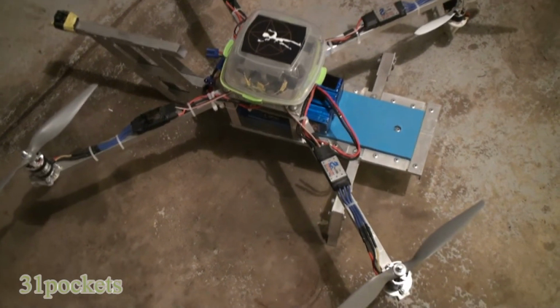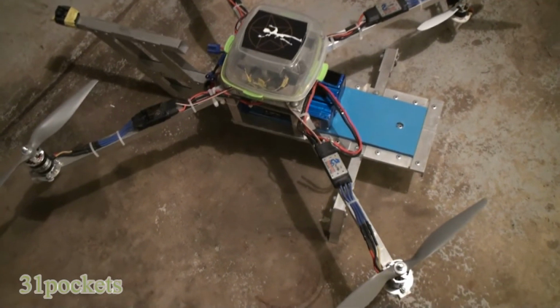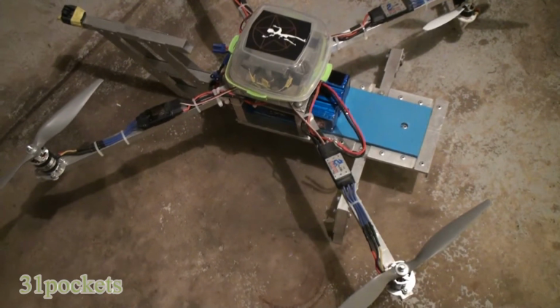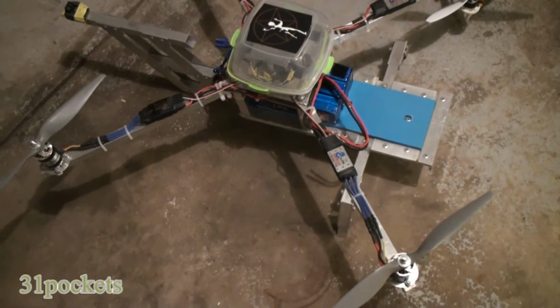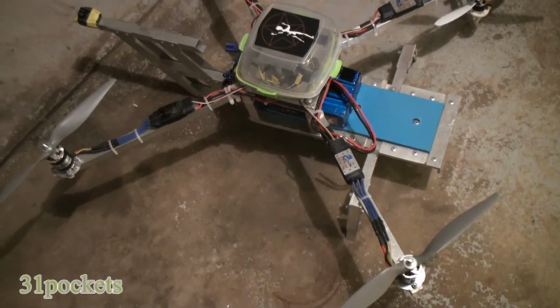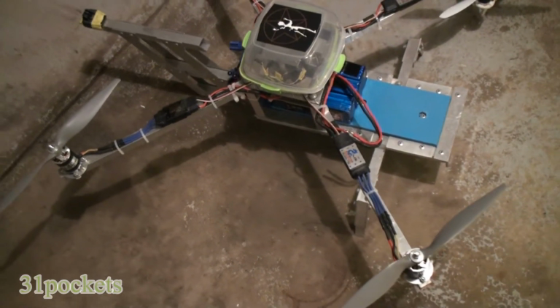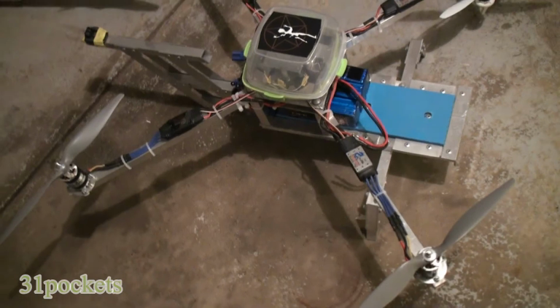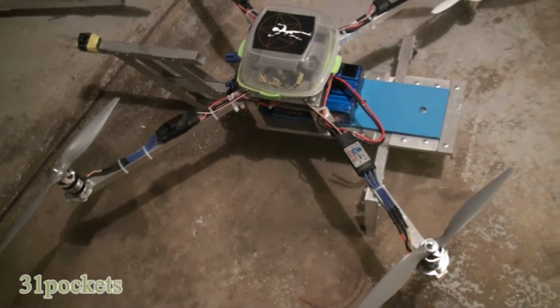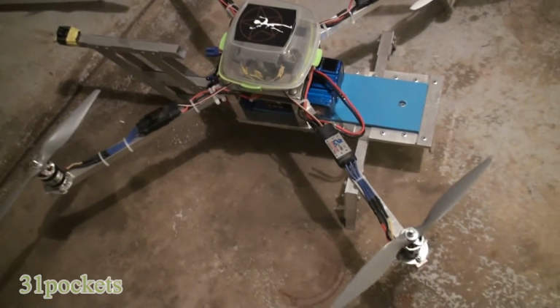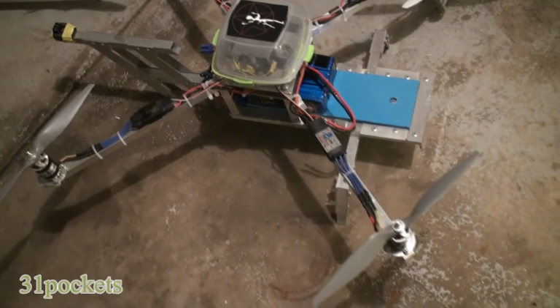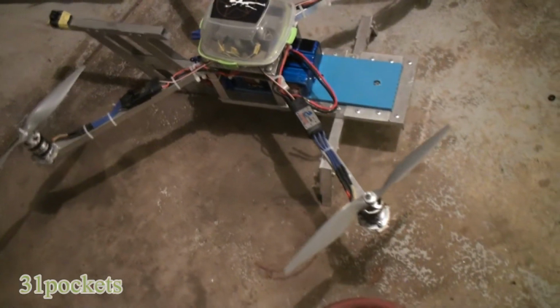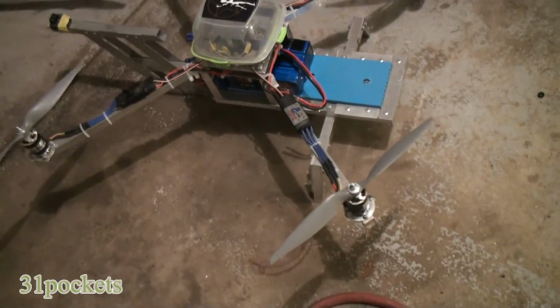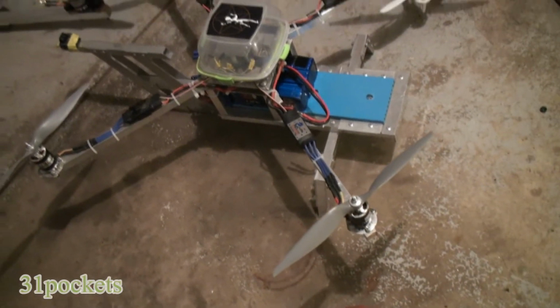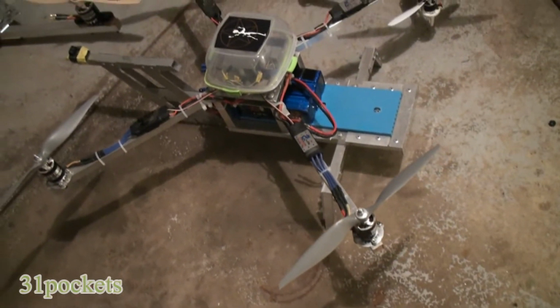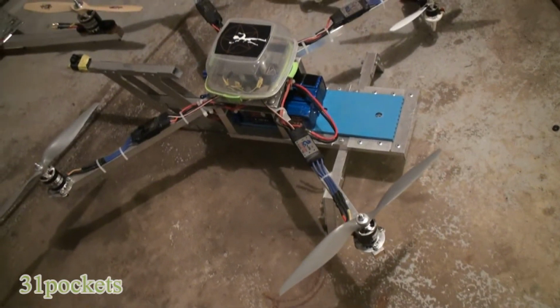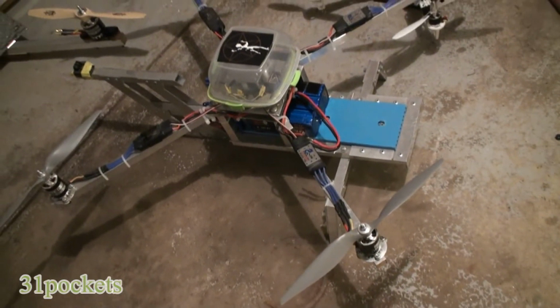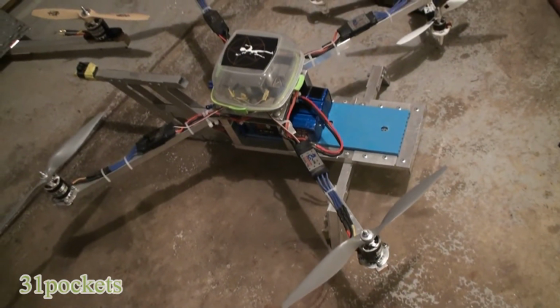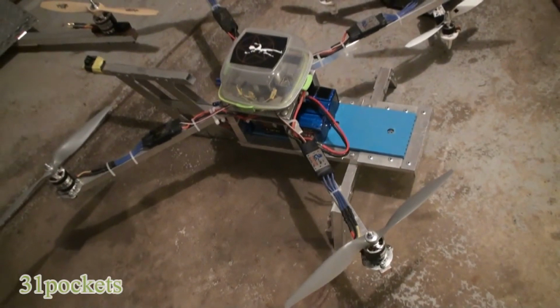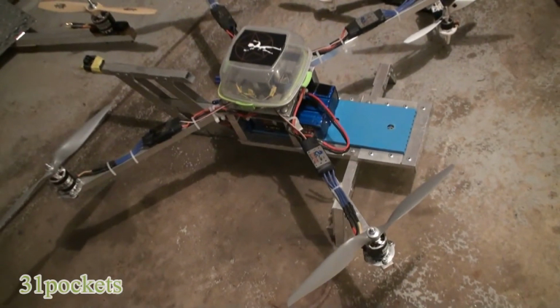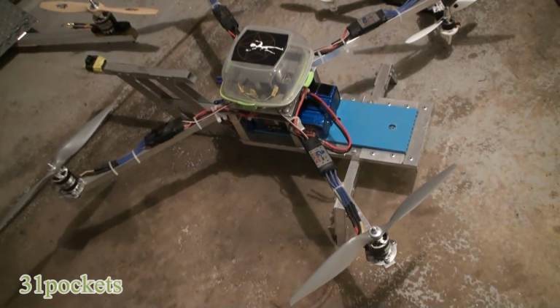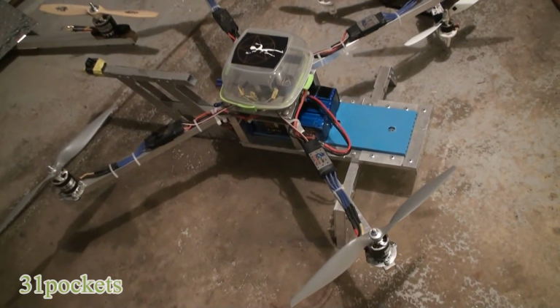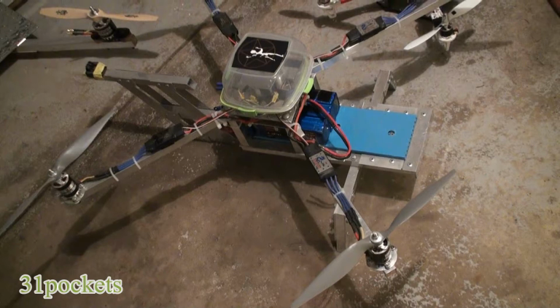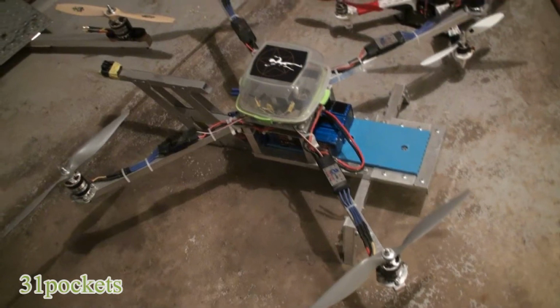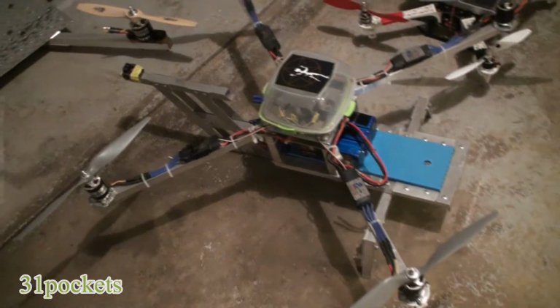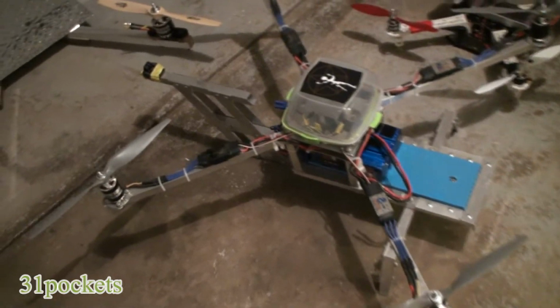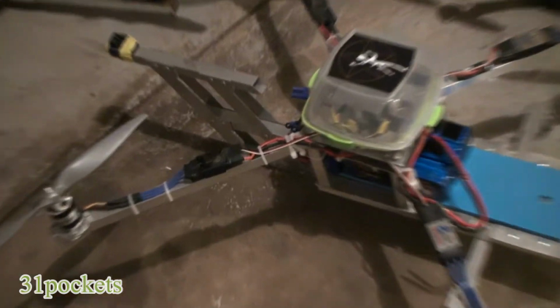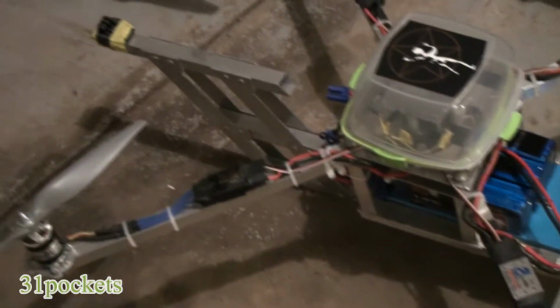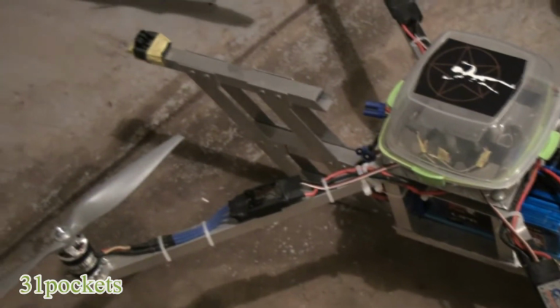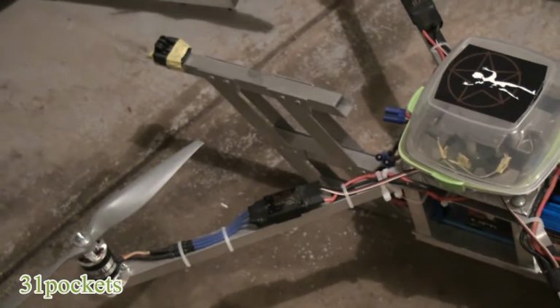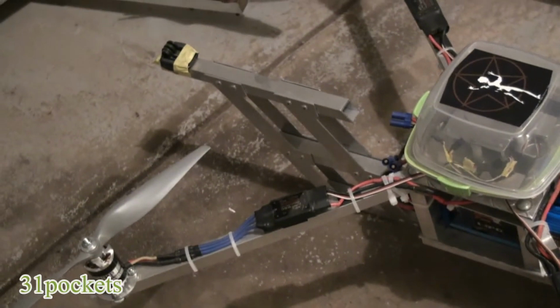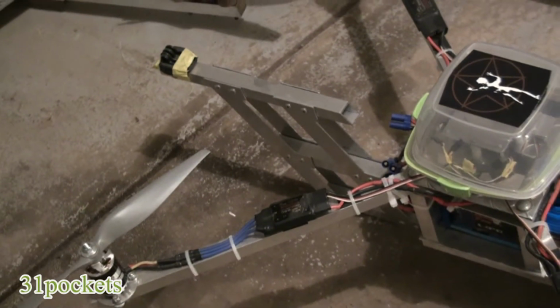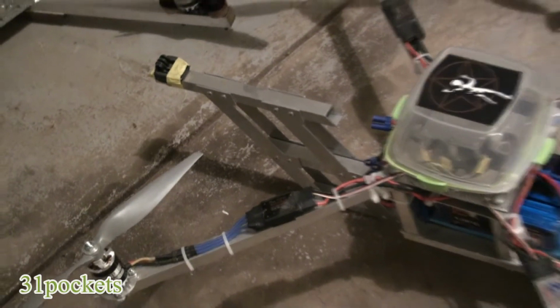Now this being the first multi-rotor I ever built, I made a few mistakes. This one has too big of a landing gear and battery mount, and the boom coming out the front for the camera.